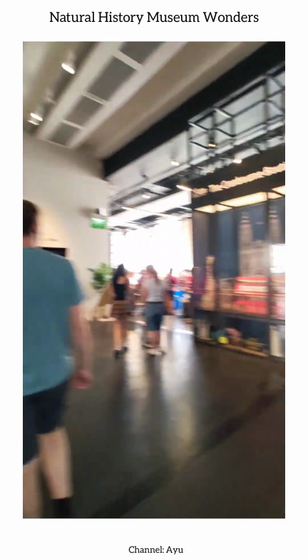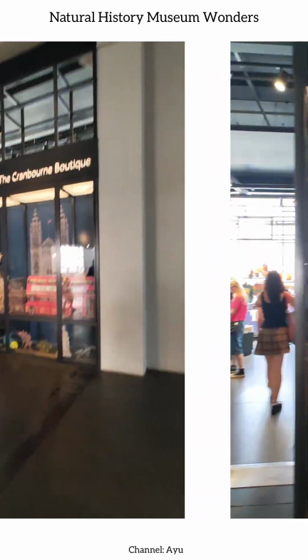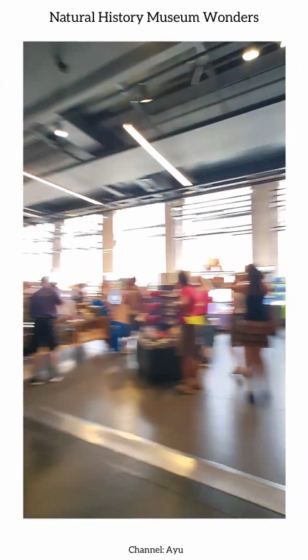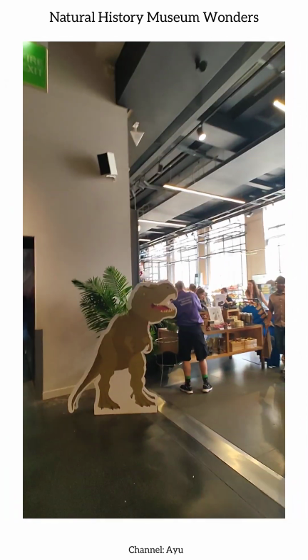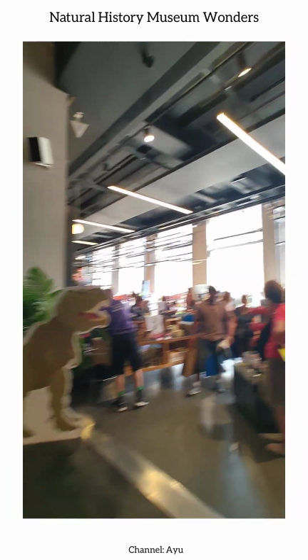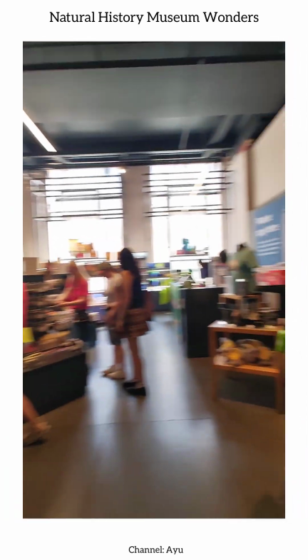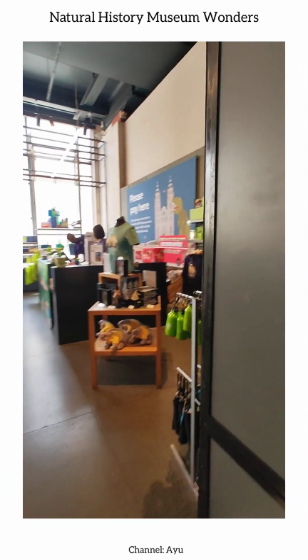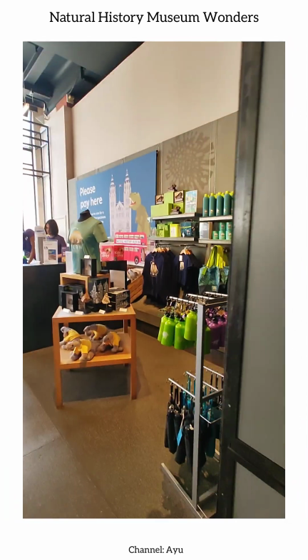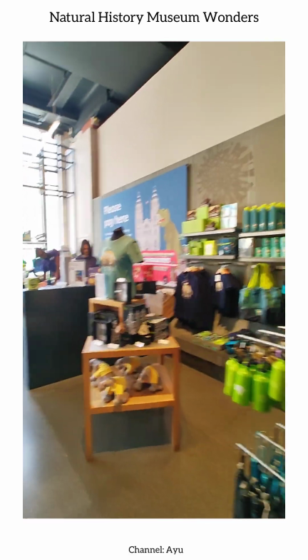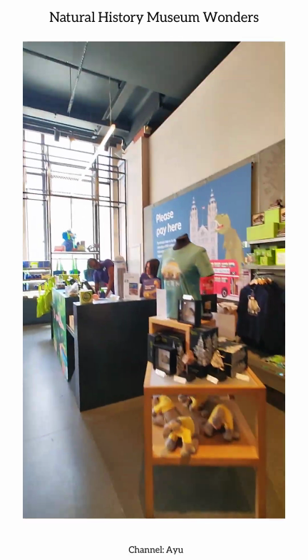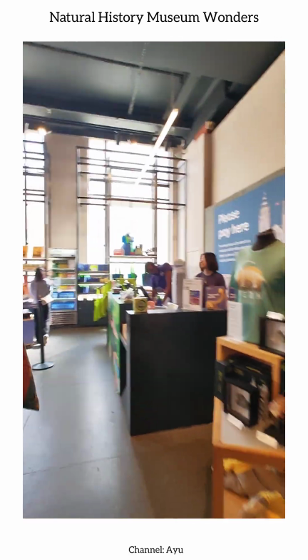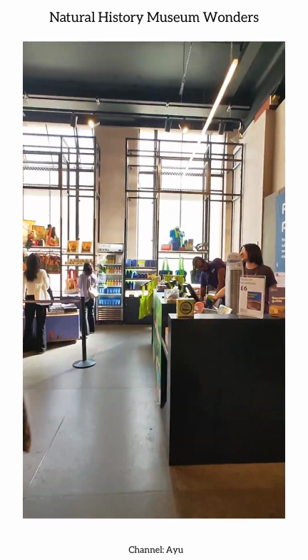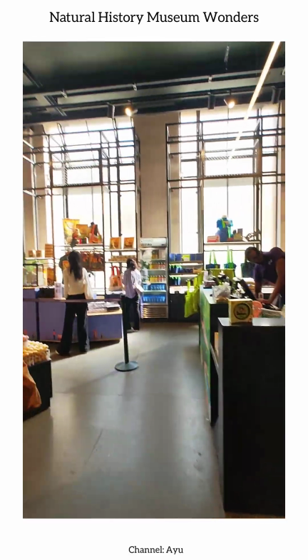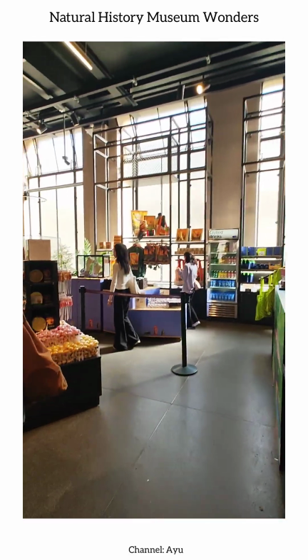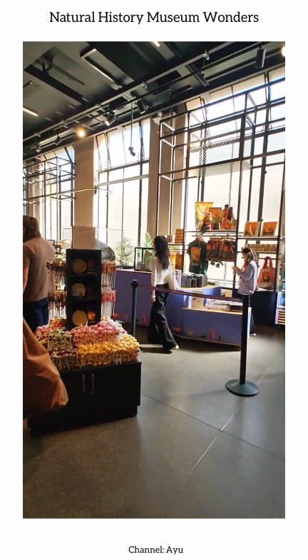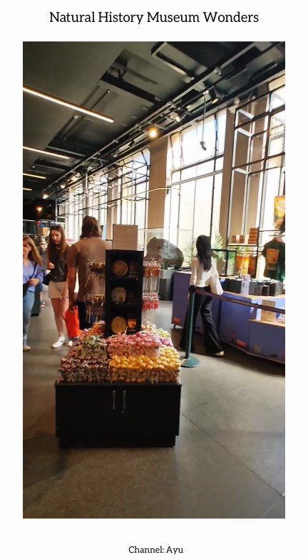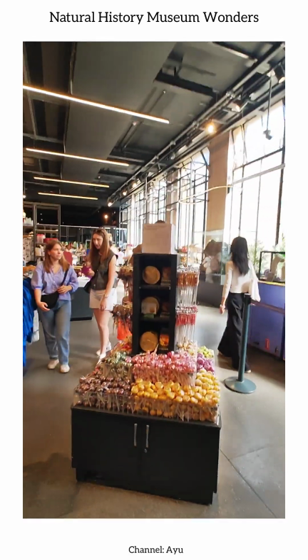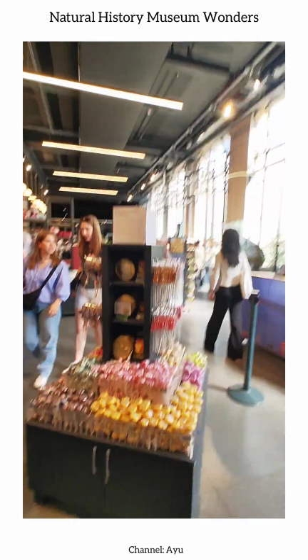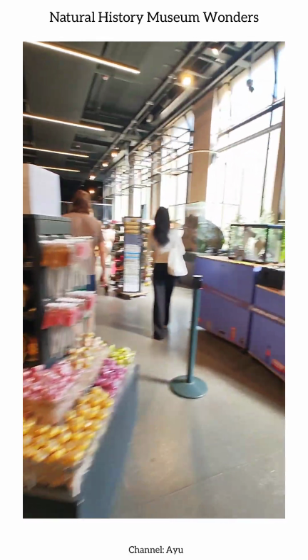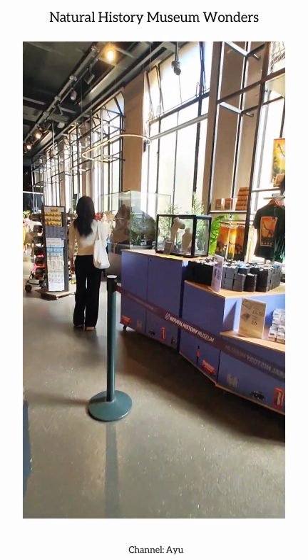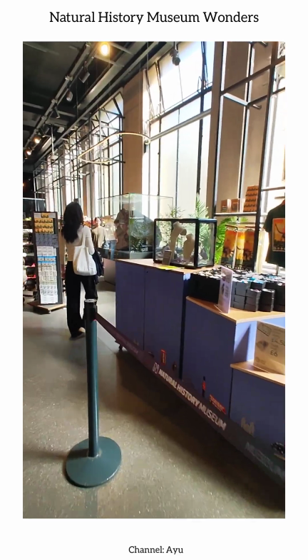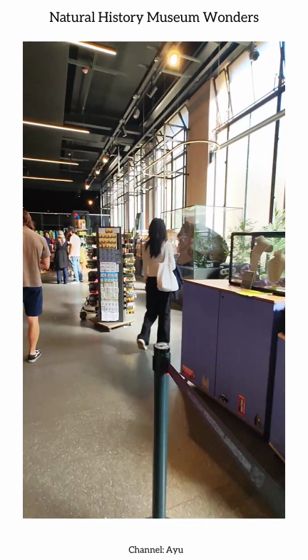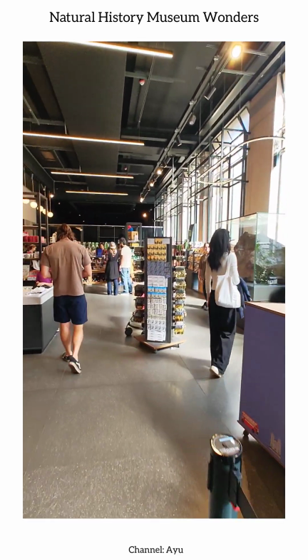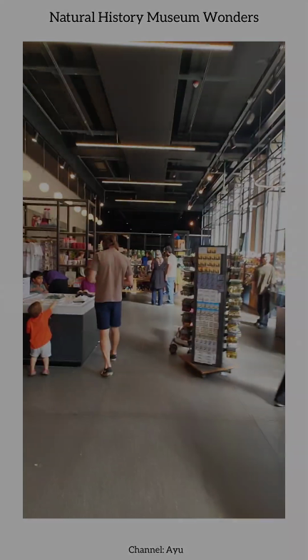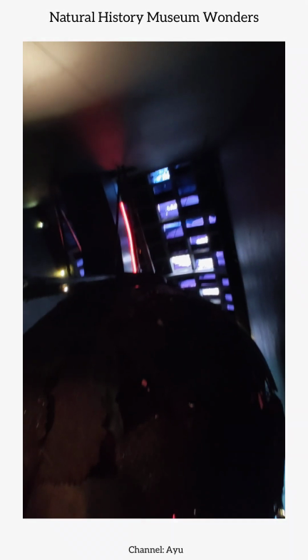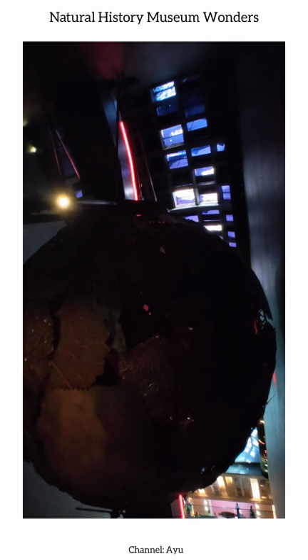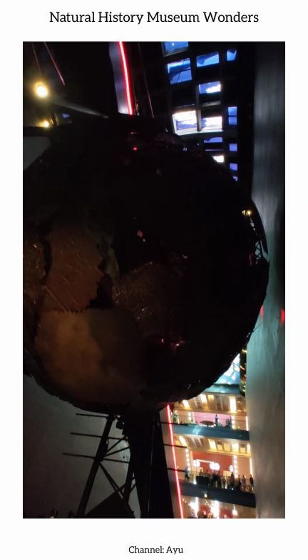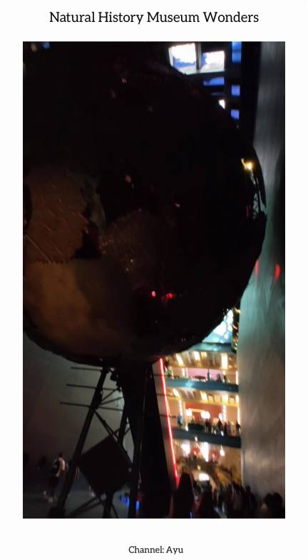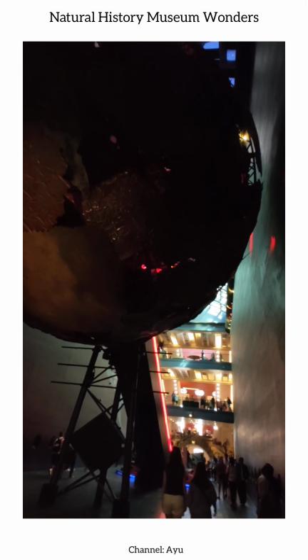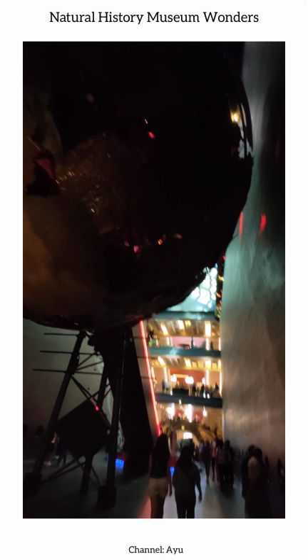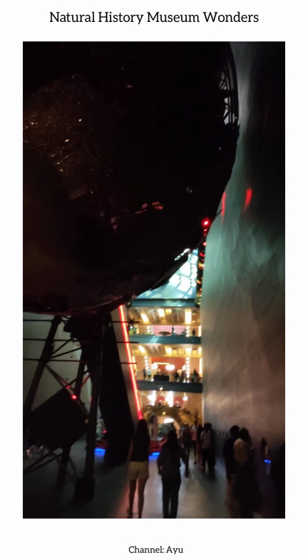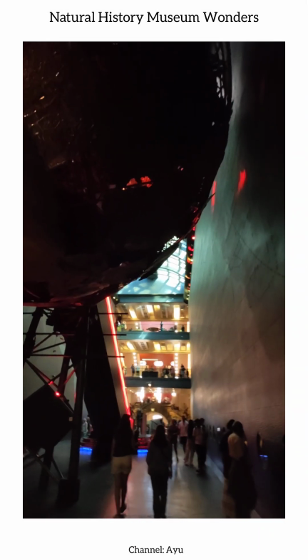Continuing through the hall, we encounter exhibits featuring rock circles, evidence of erosion, and displays that illustrate the separation of continents over millions of years, with vibrant minerals like tourmaline and fluorite adding stunning colors to the natural history story.